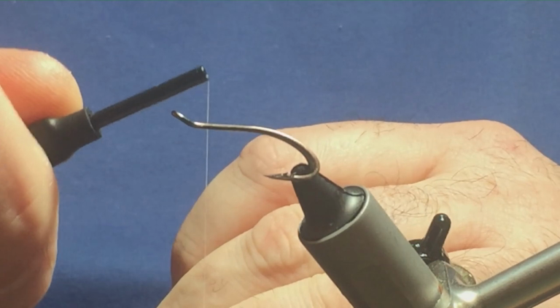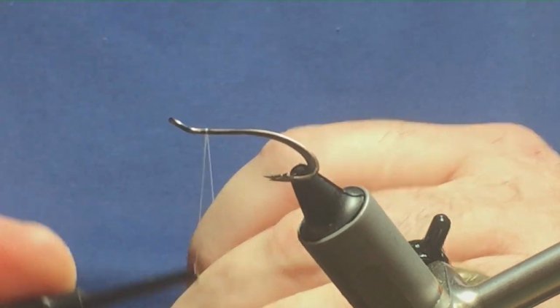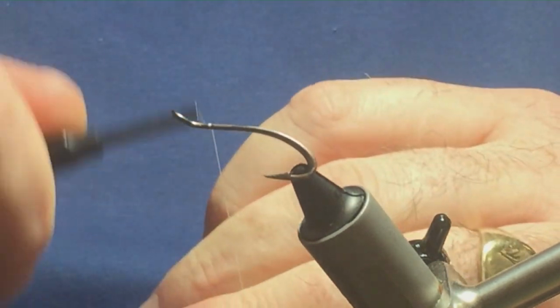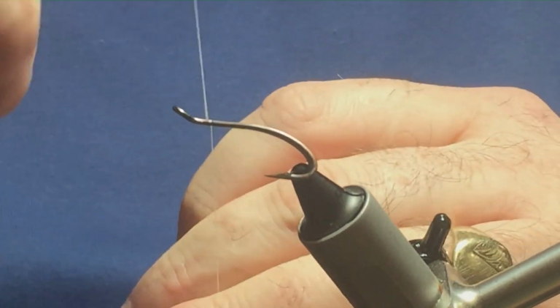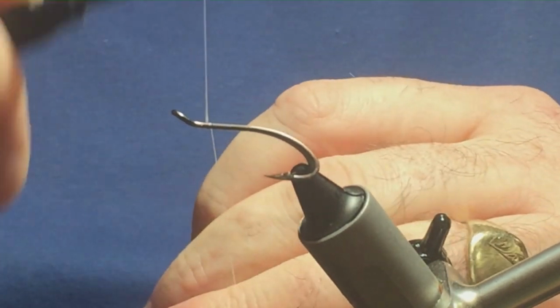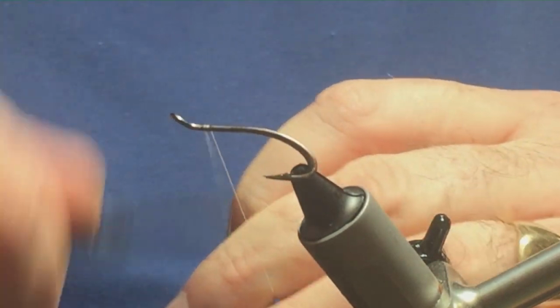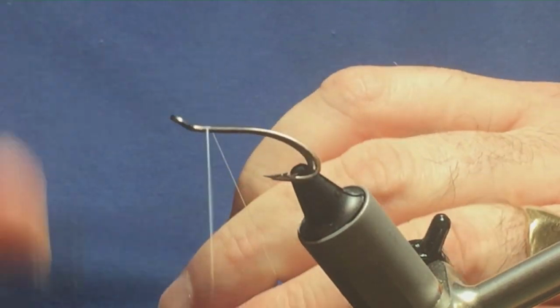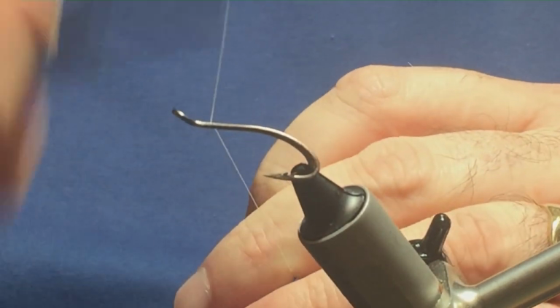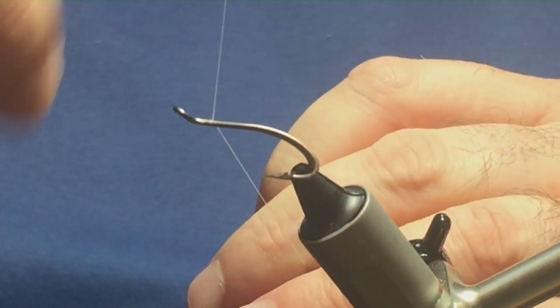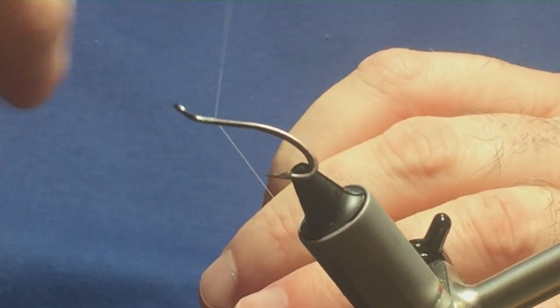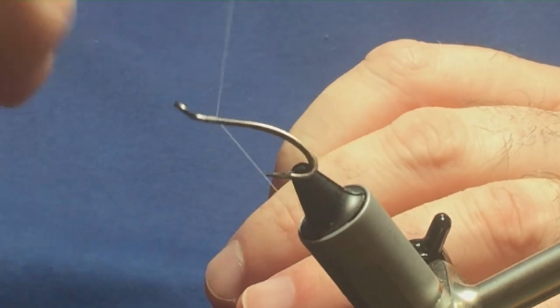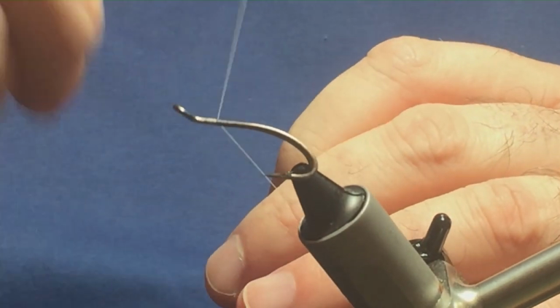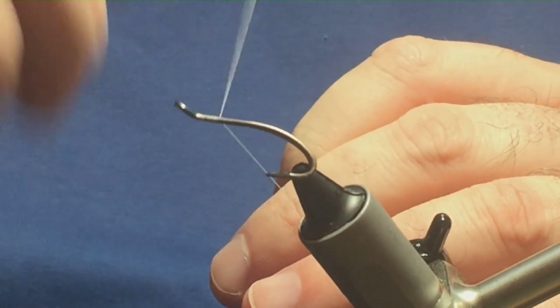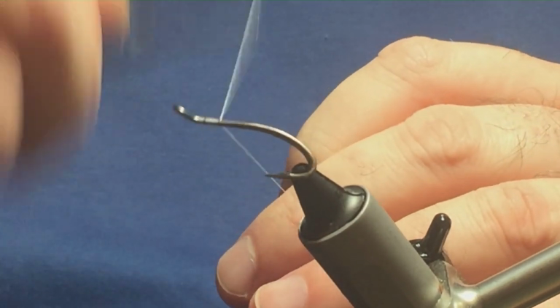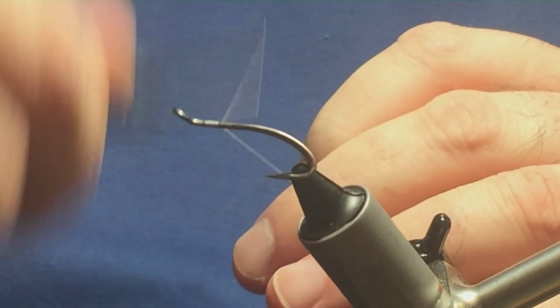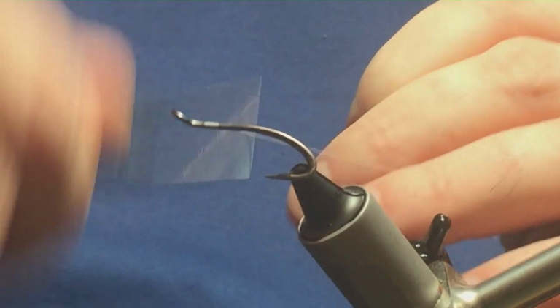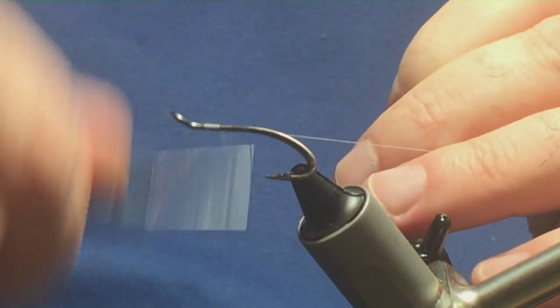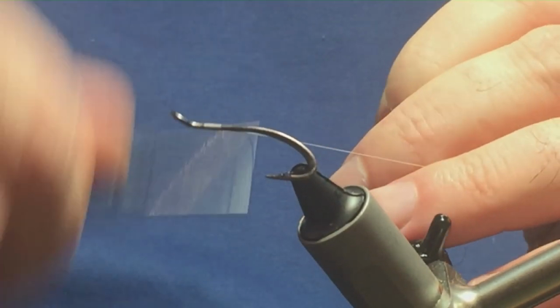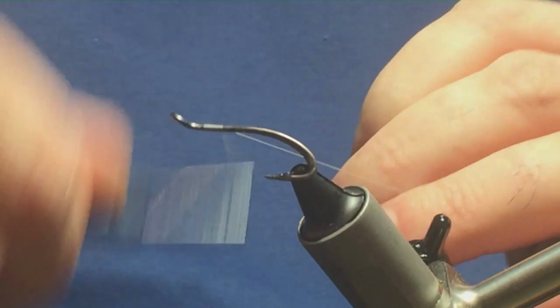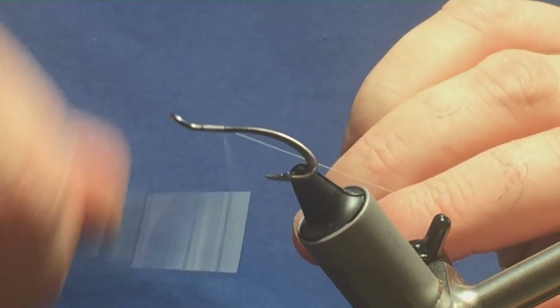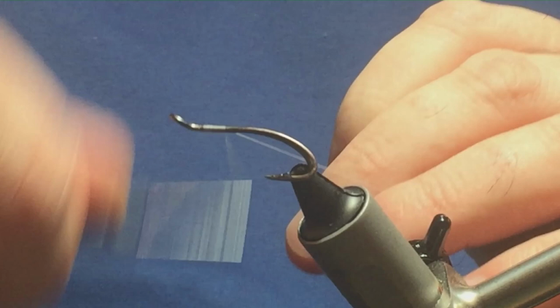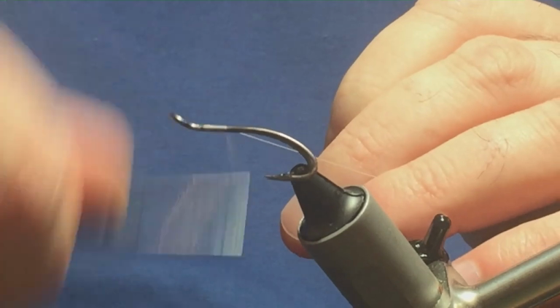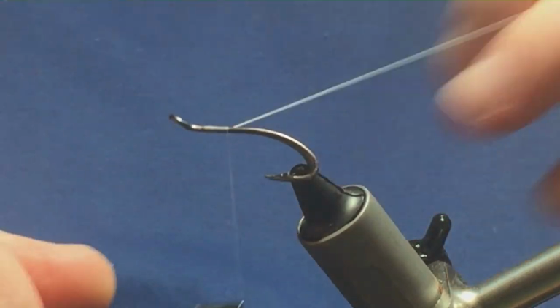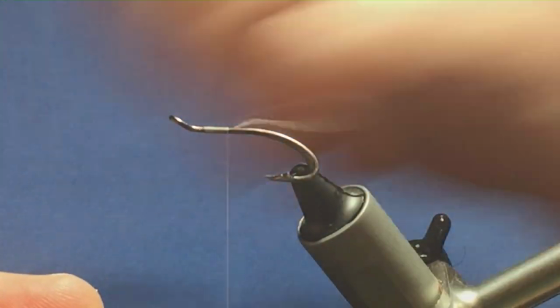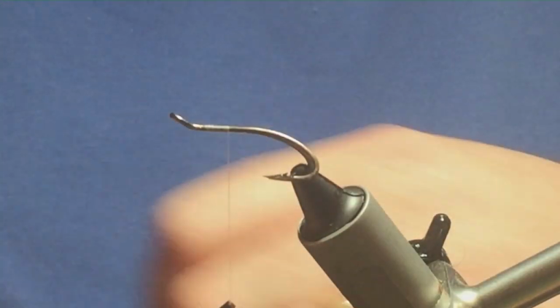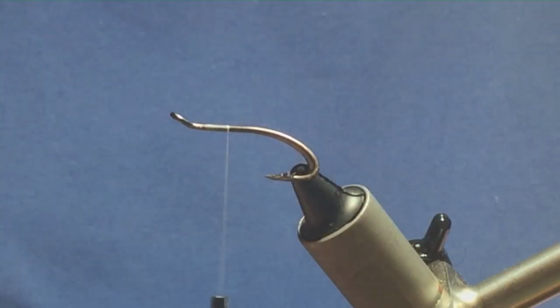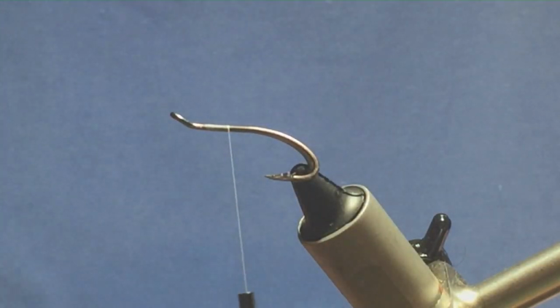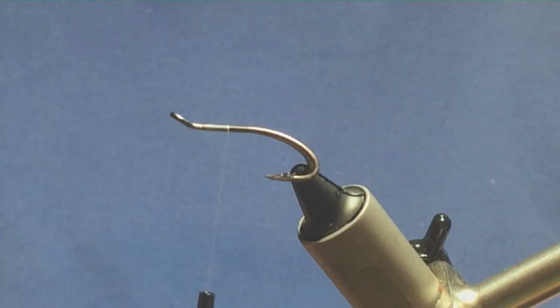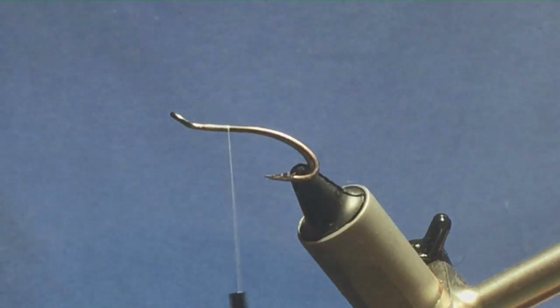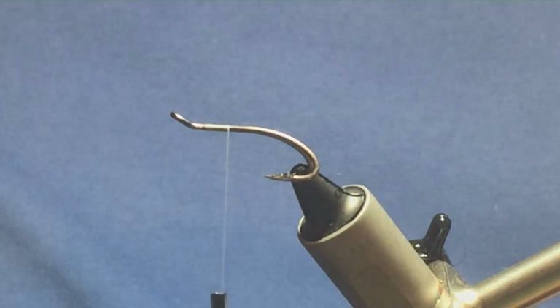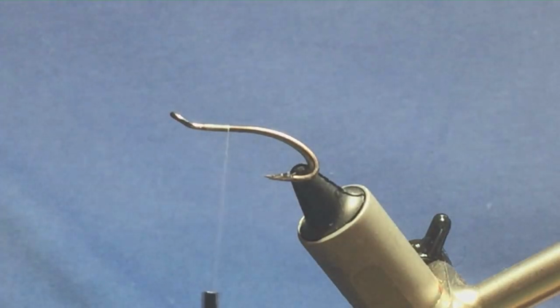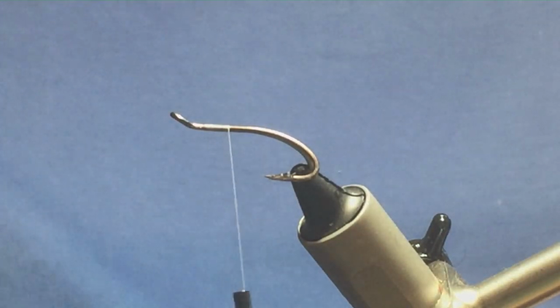I'm just going to come in and get the thread started behind the eye of the hook — a few turns — and remove the waste tag of the thread.